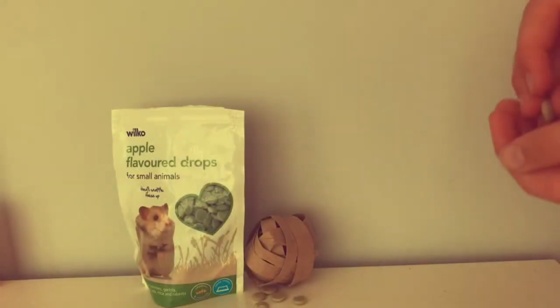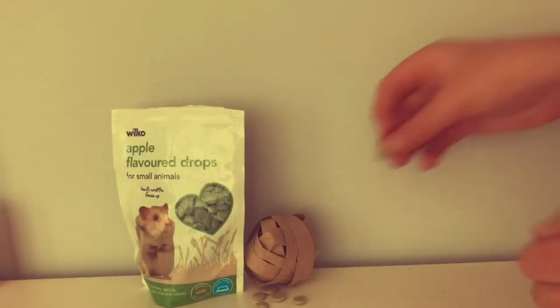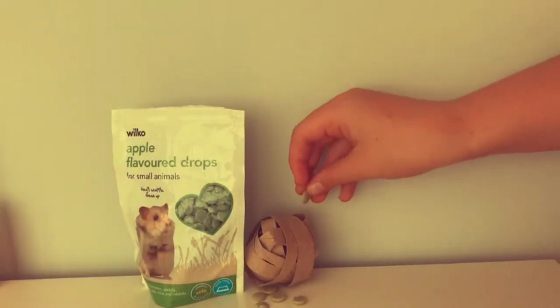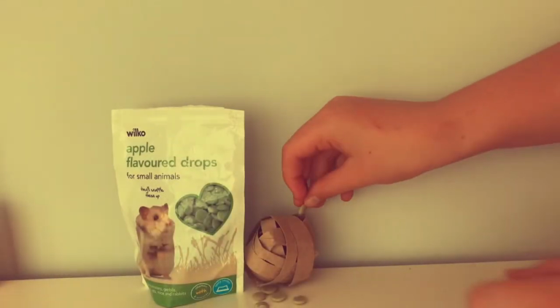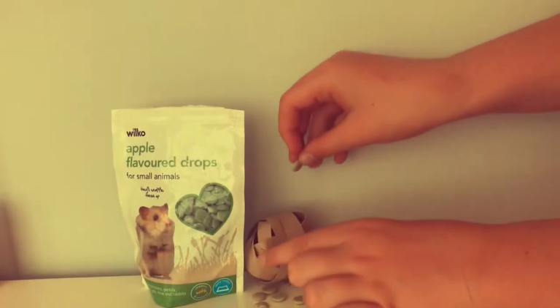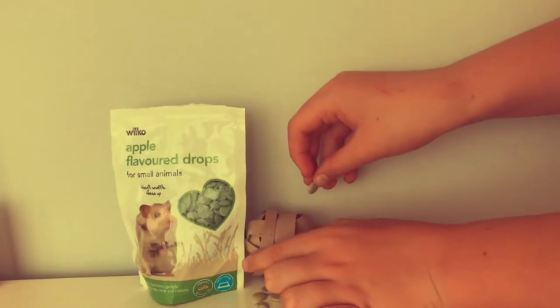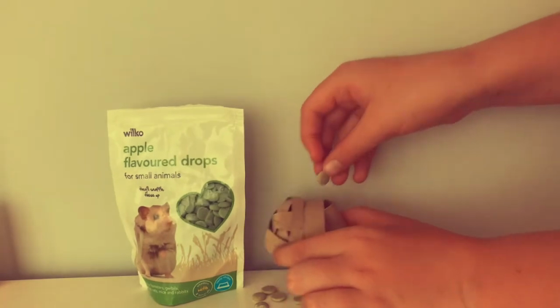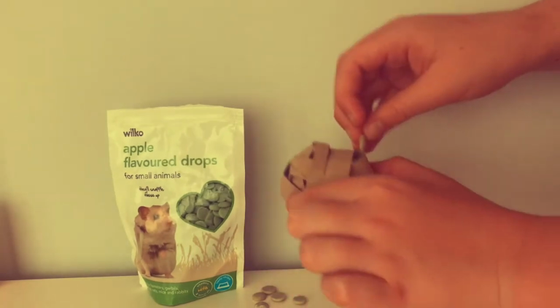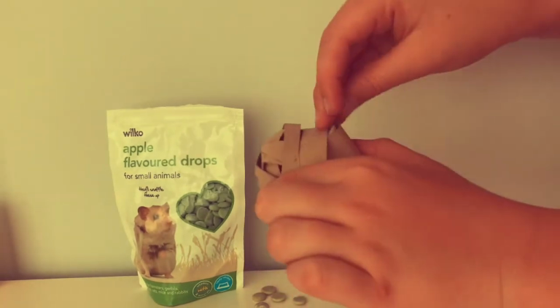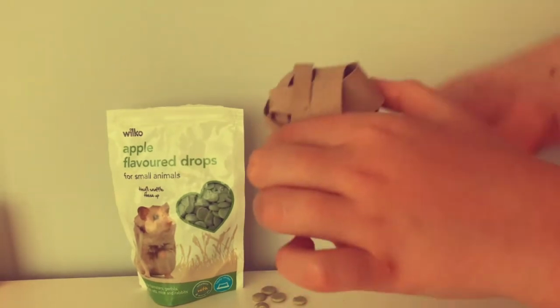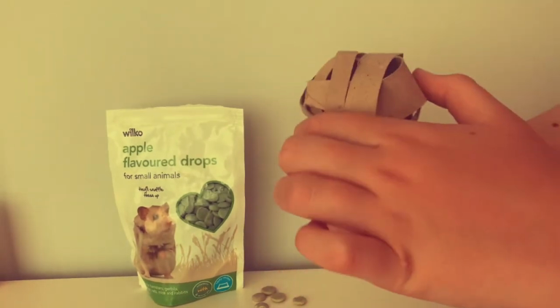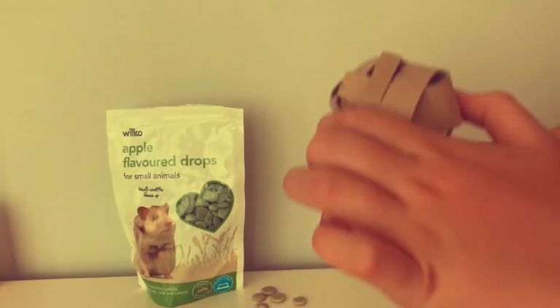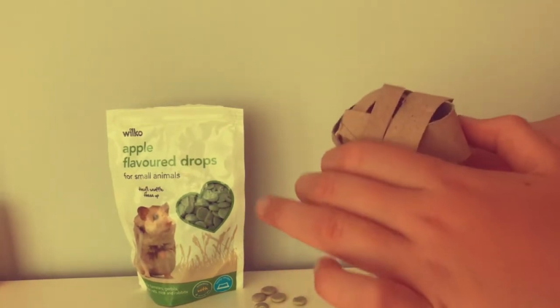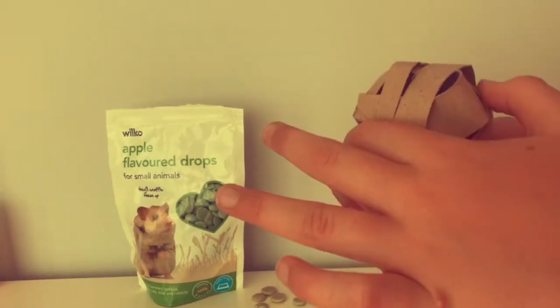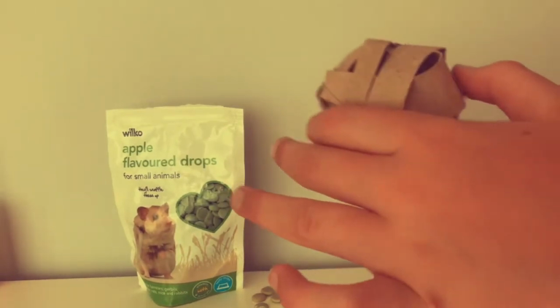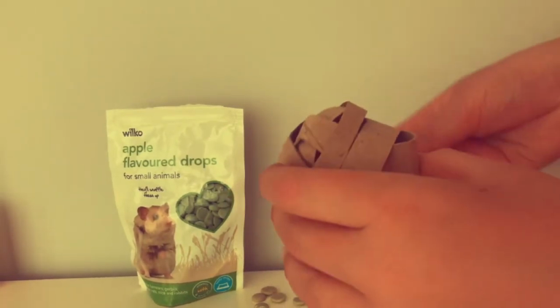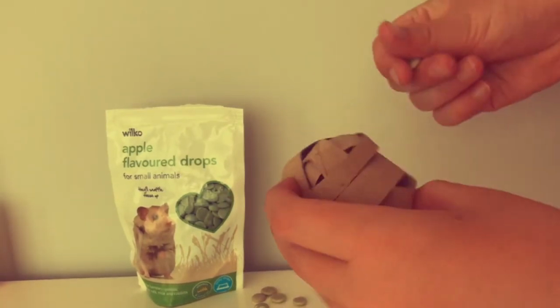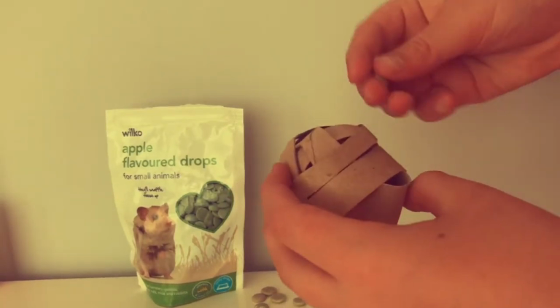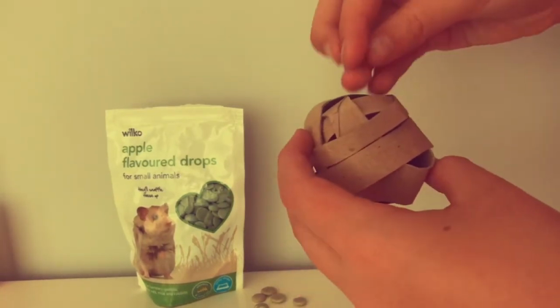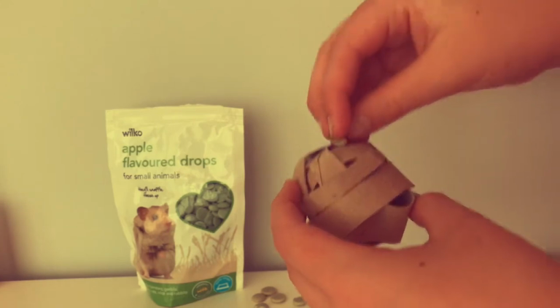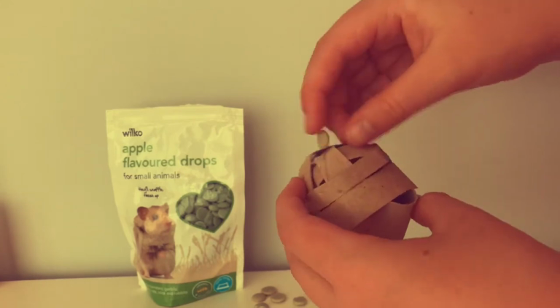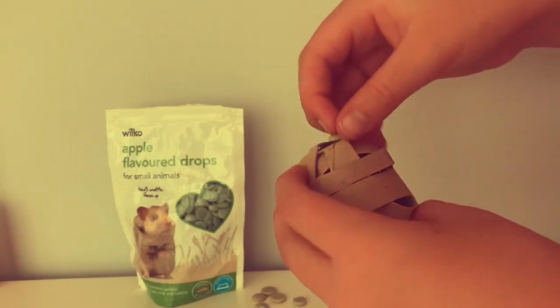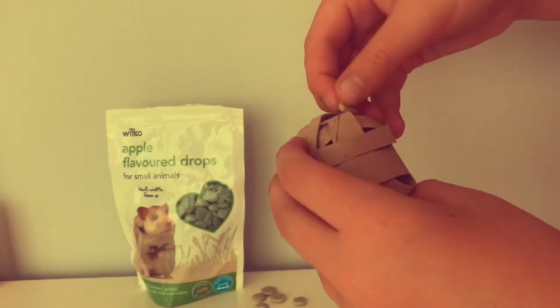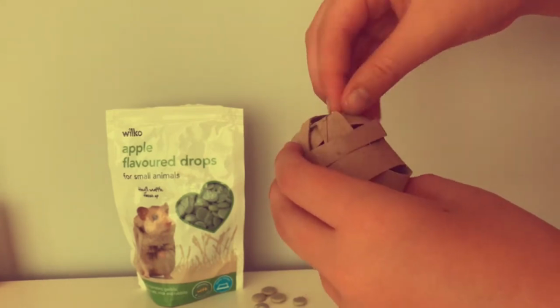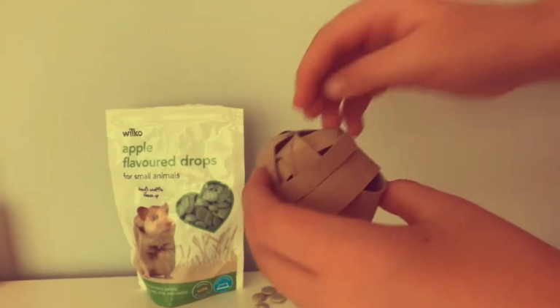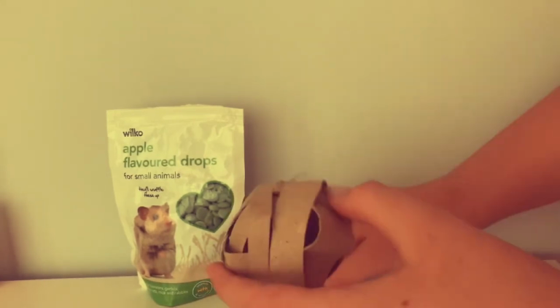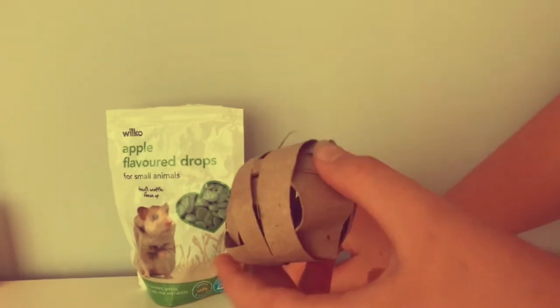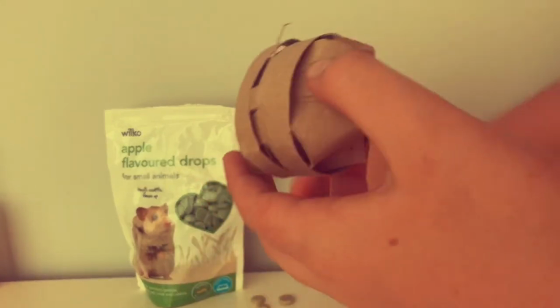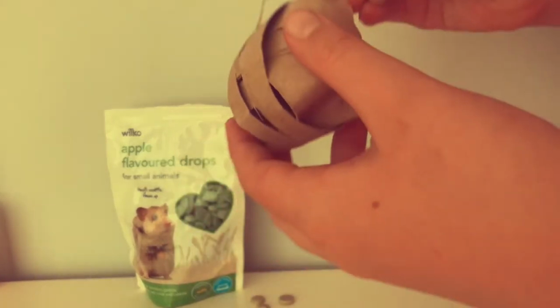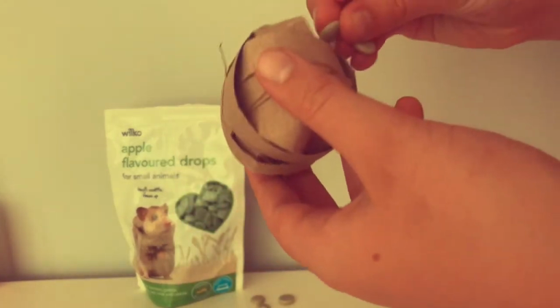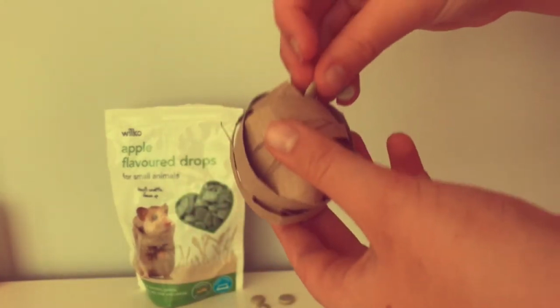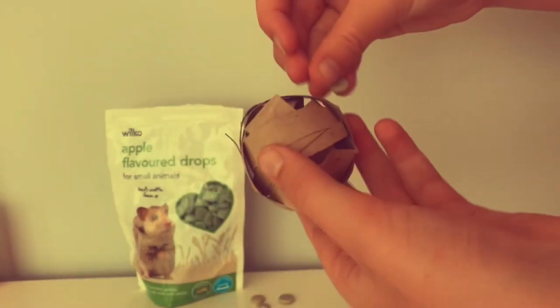I've just grabbed the treats and we're going to slot them in wherever the gaps are, so that when we give it to our hamster, they can just roll it over and knock the treats out.